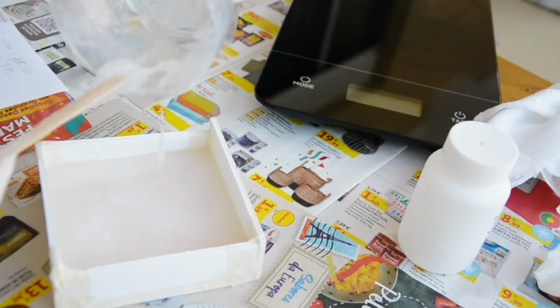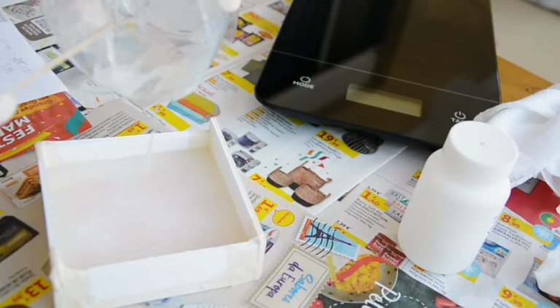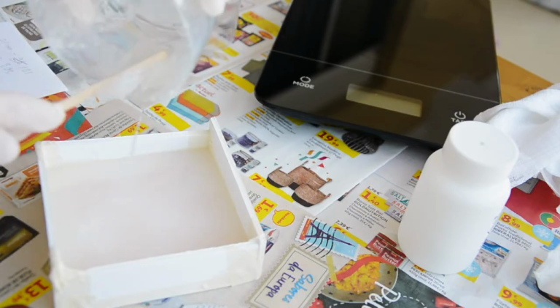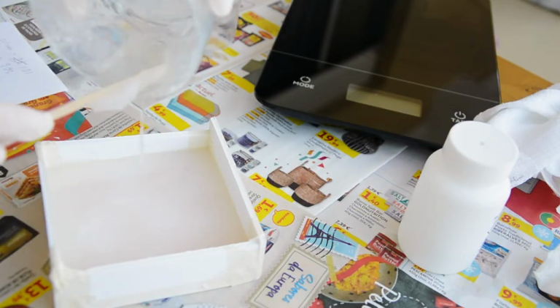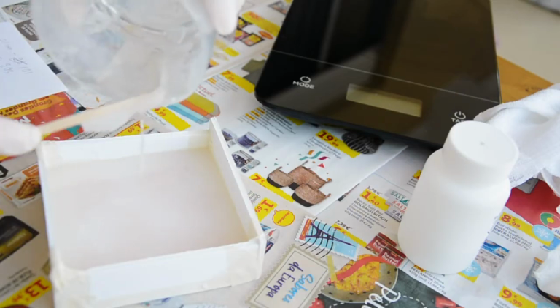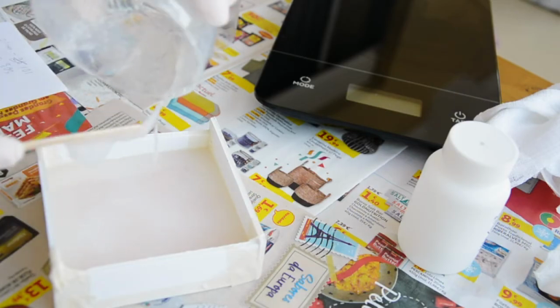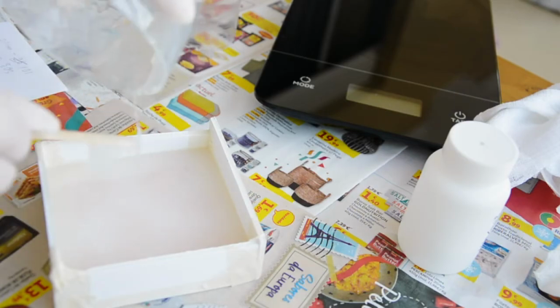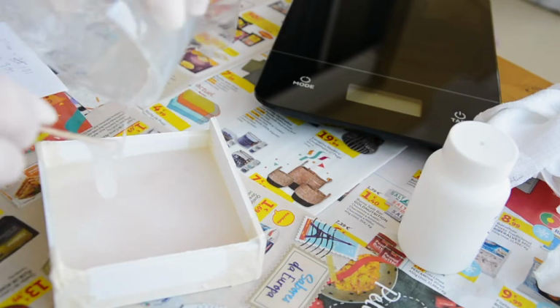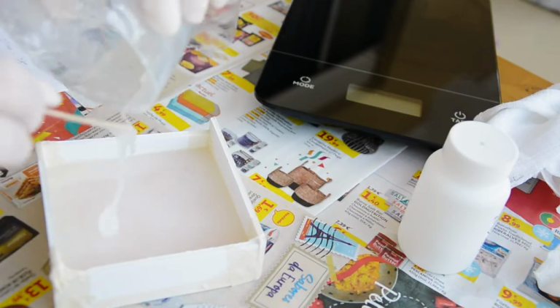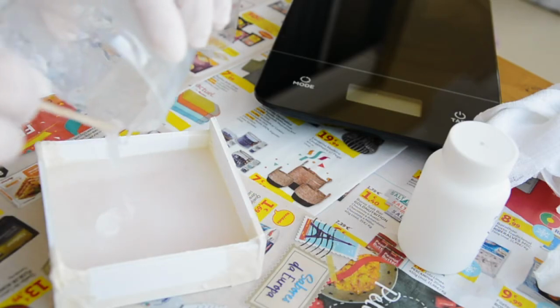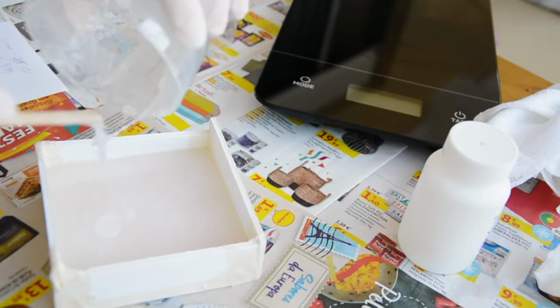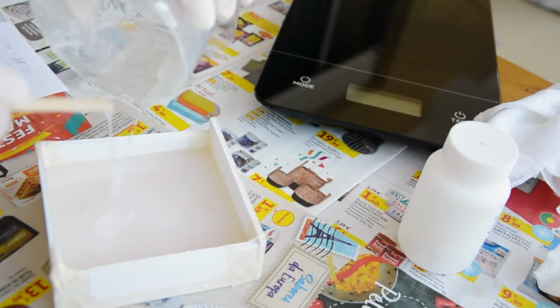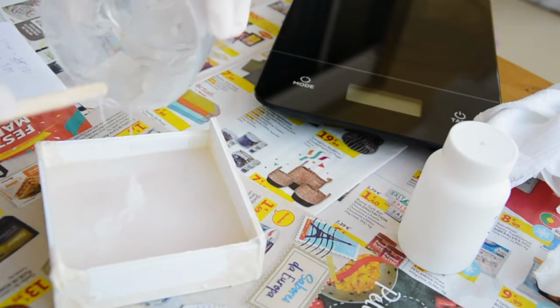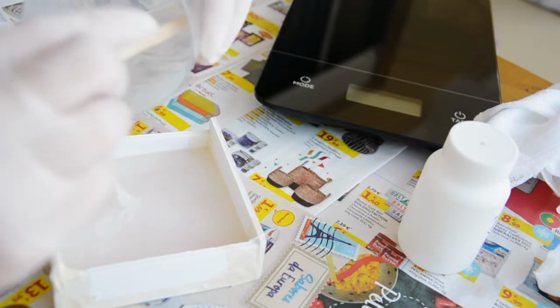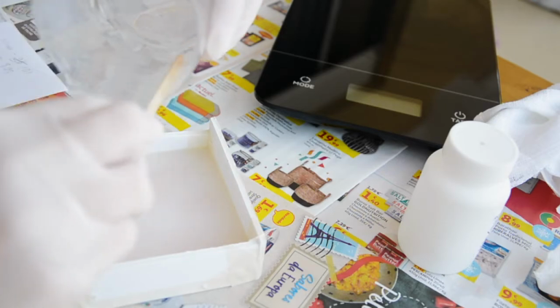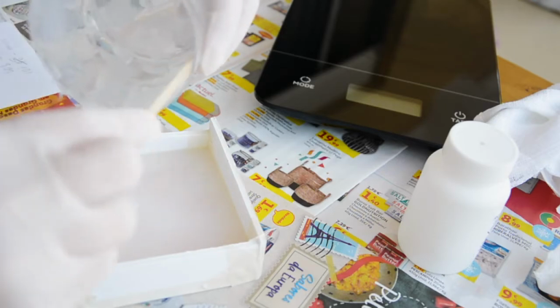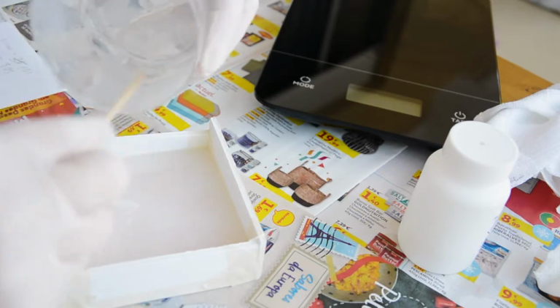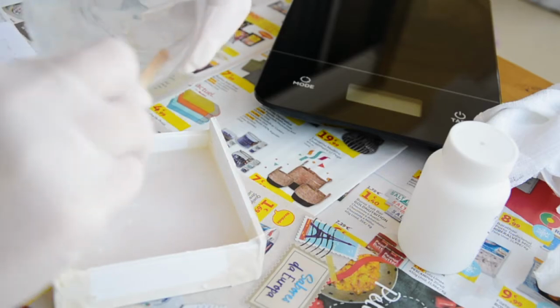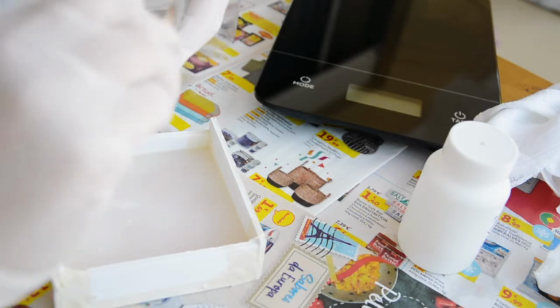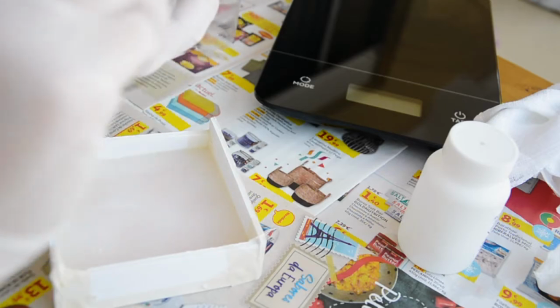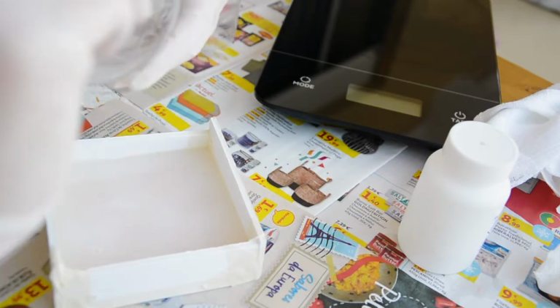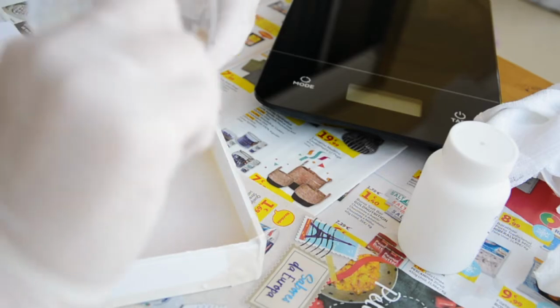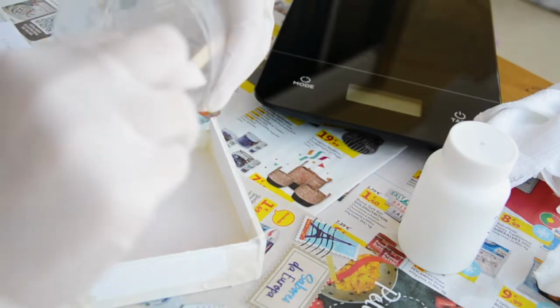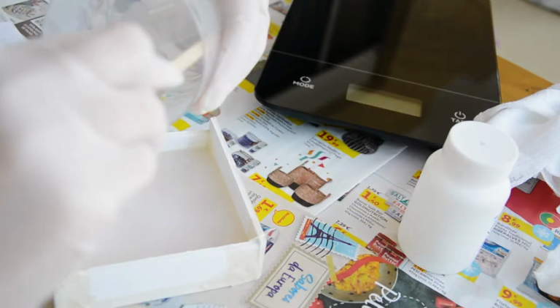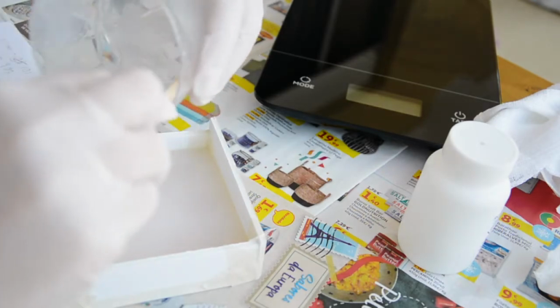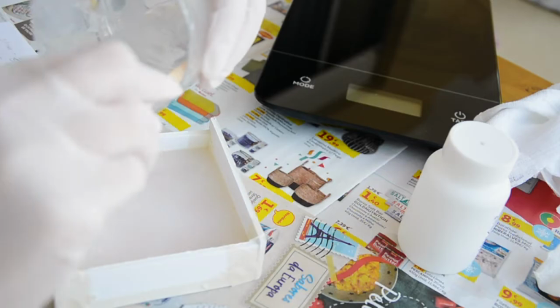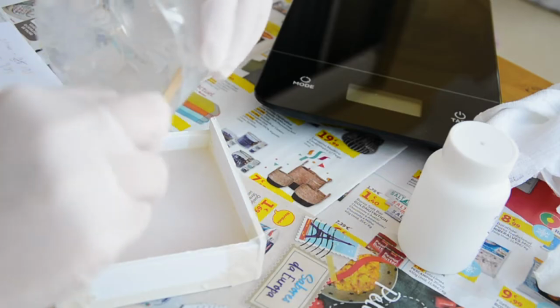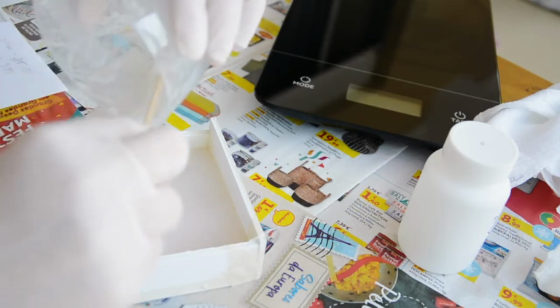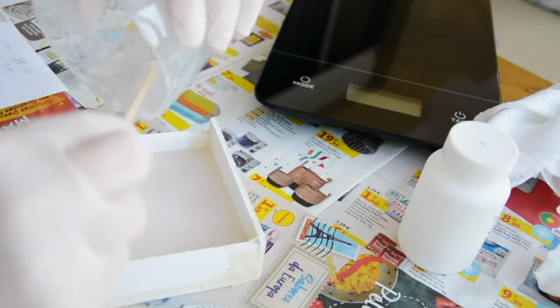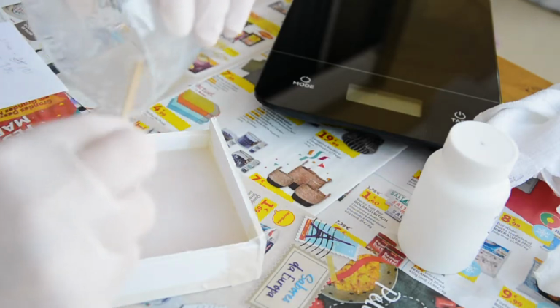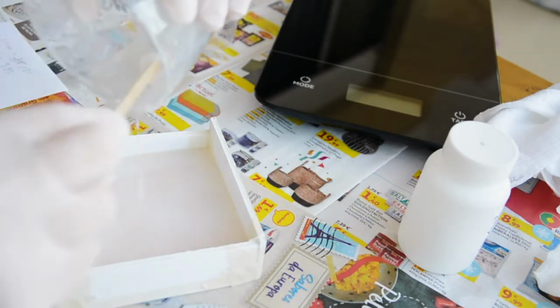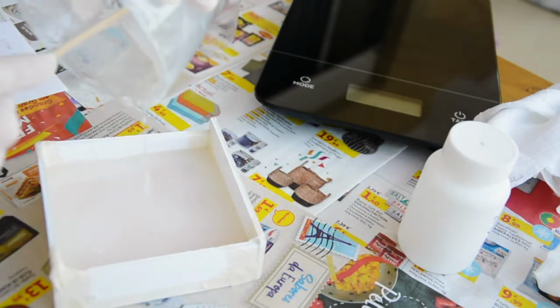This silicone is a bit thick — I don't know if it's because it's cheaper — but it cures quite fast, so it's a great option for anyone that's still learning how to work with it.